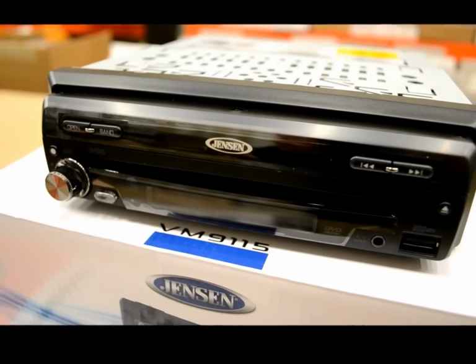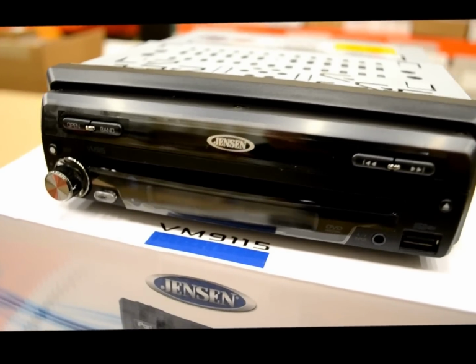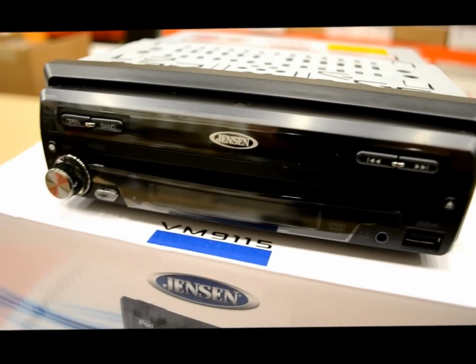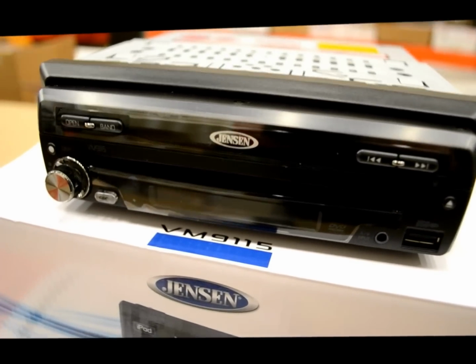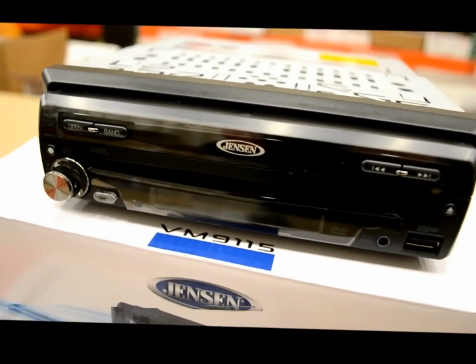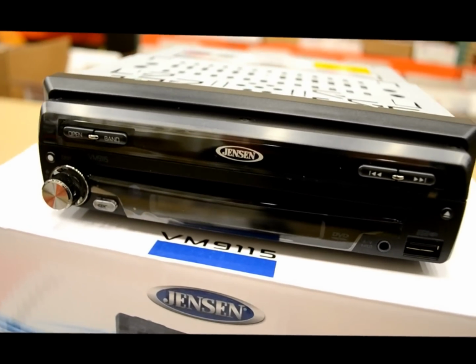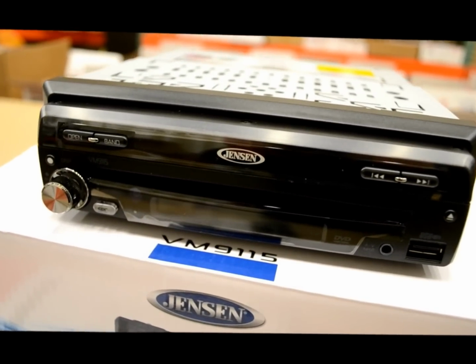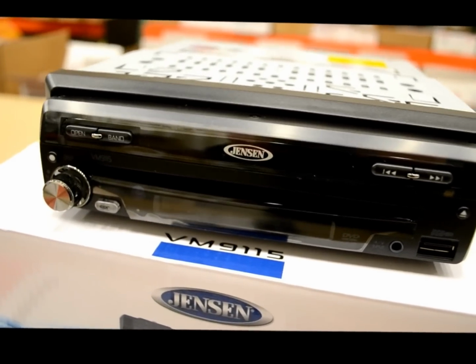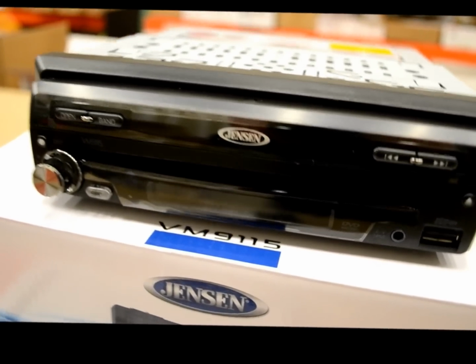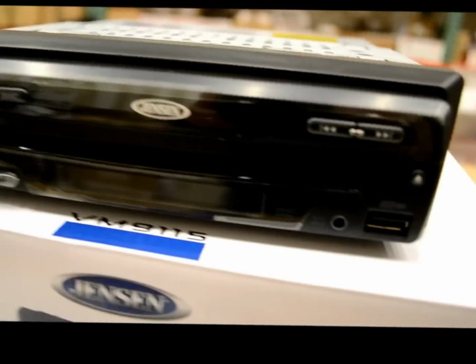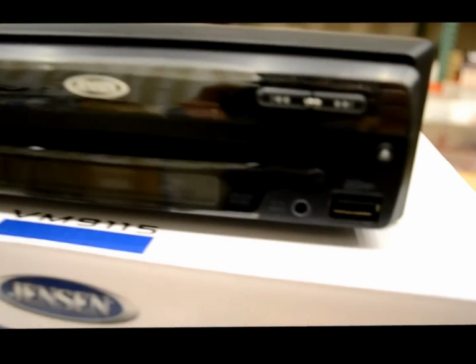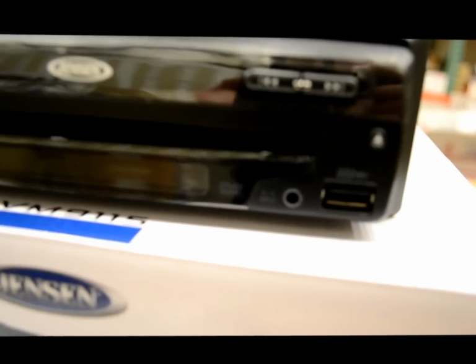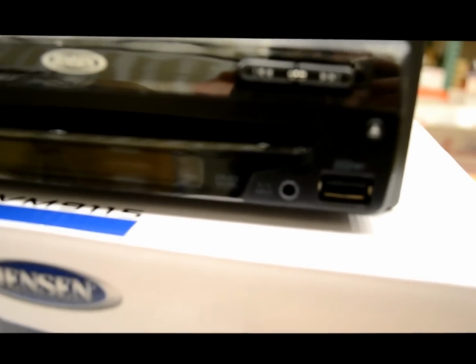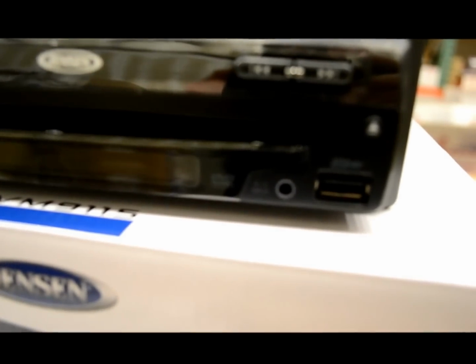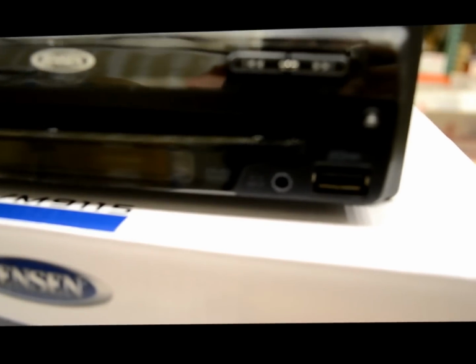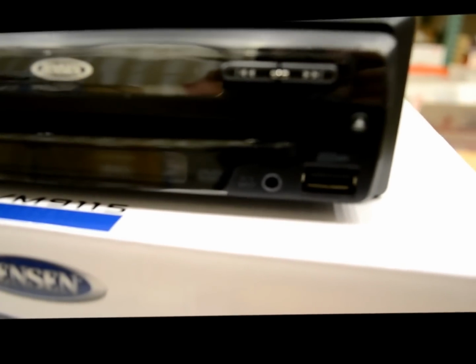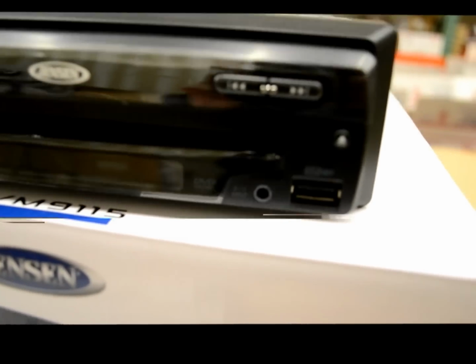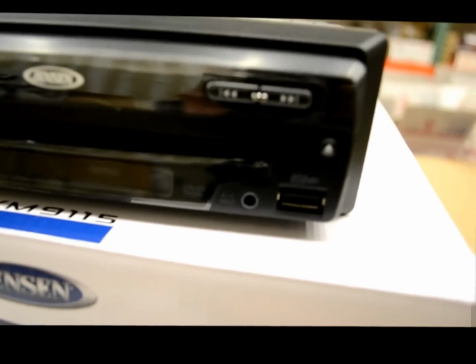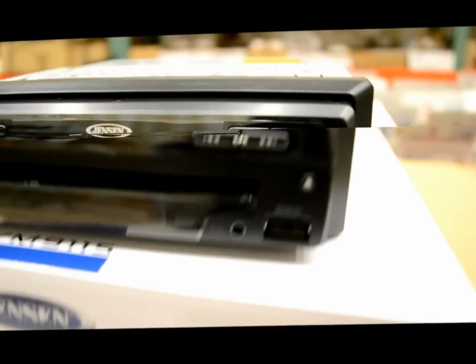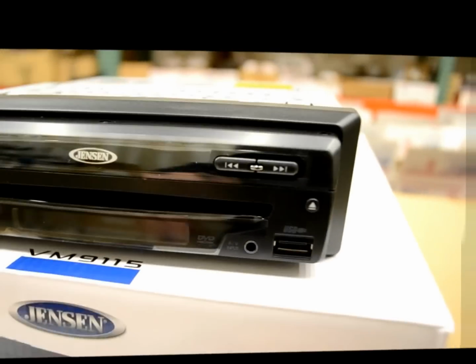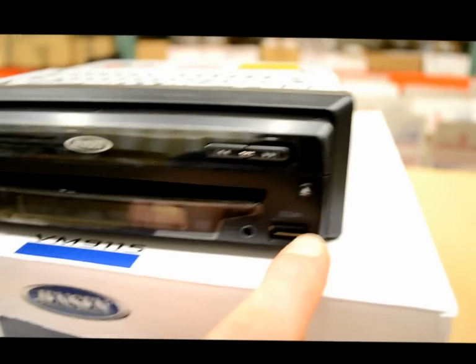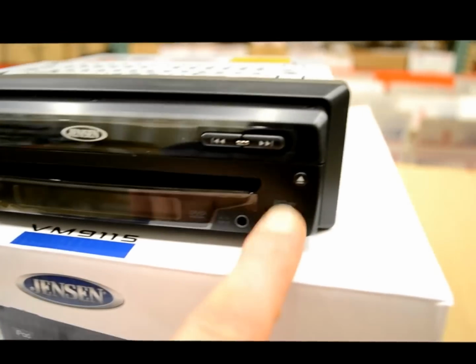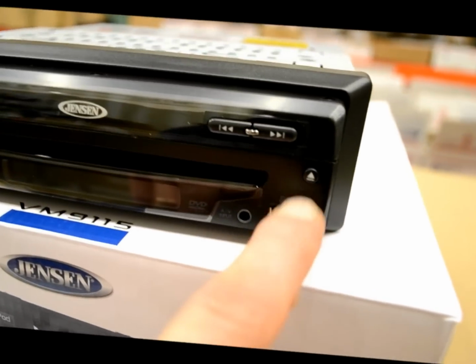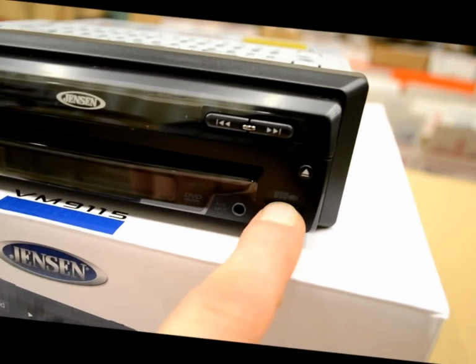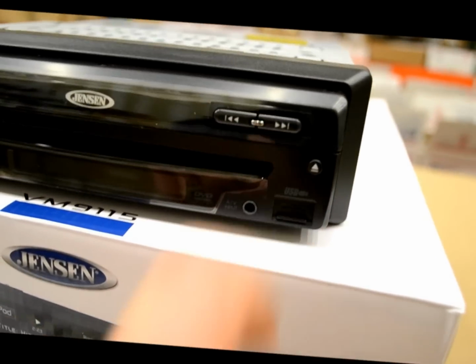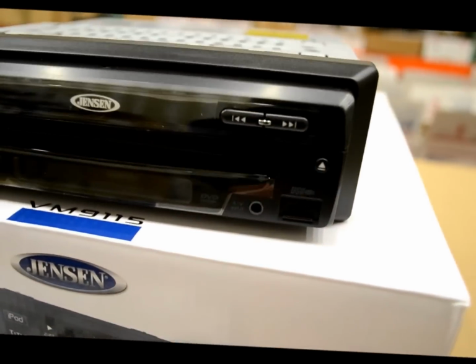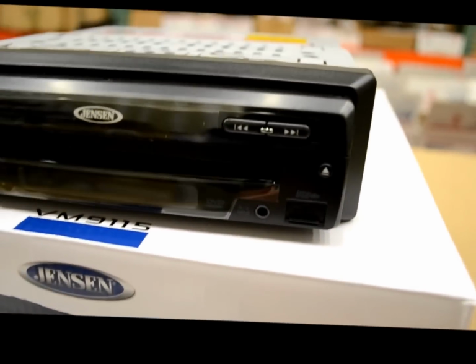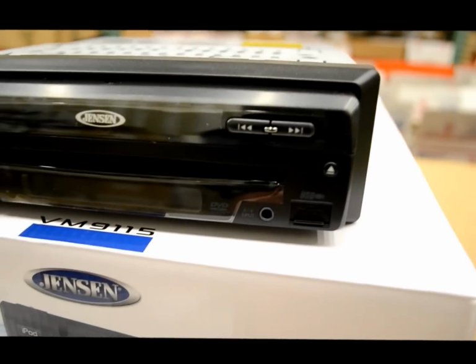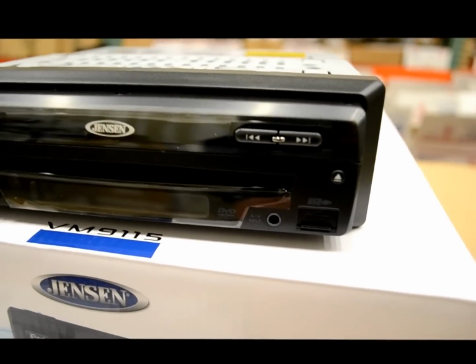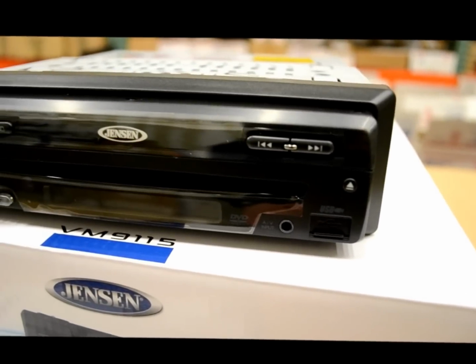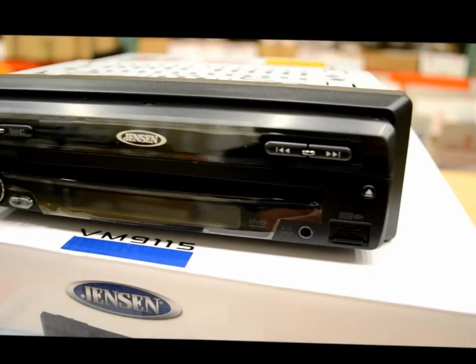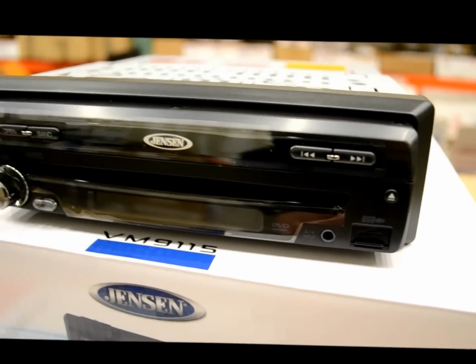It's got a nice big knob, shiny front black gloss face, 3.5mm jack, and a USB right here on the front with a little flippy door to close it up.